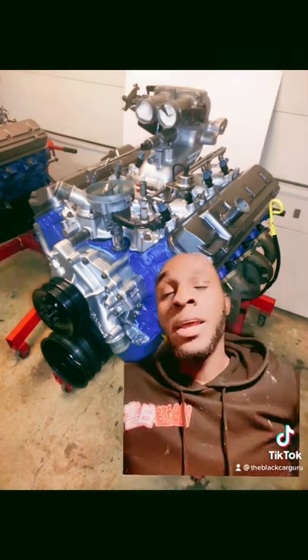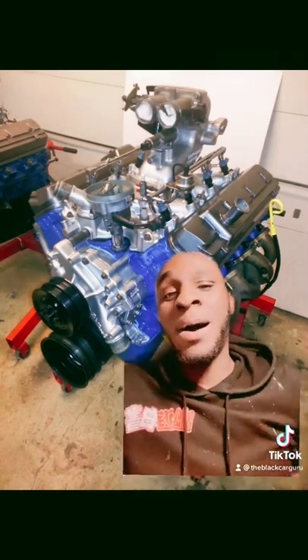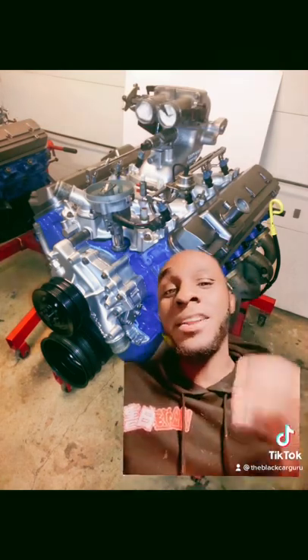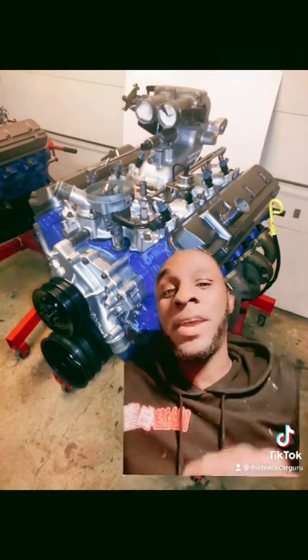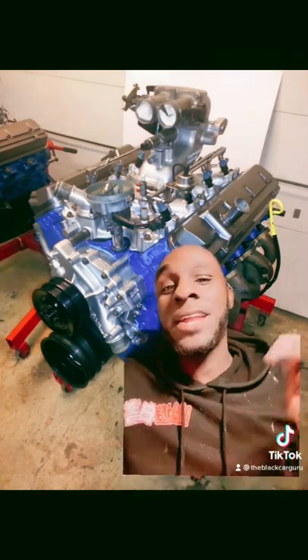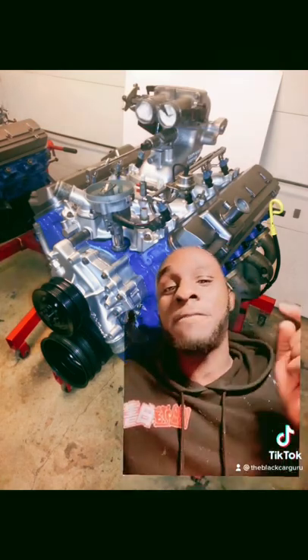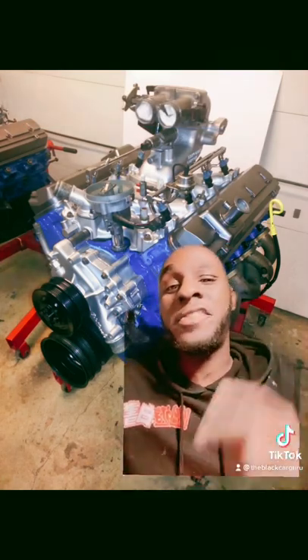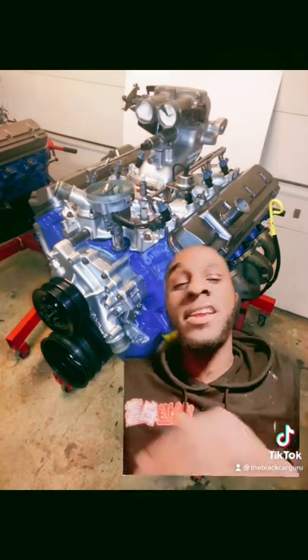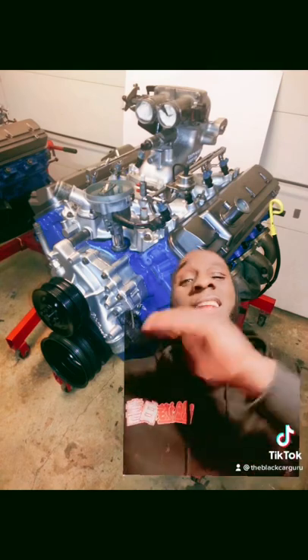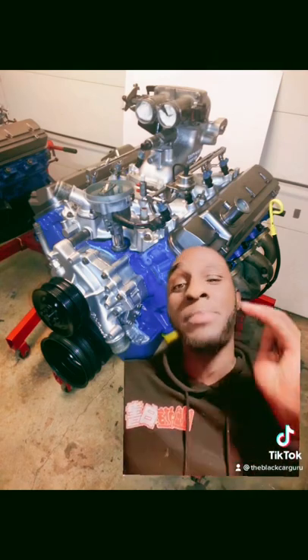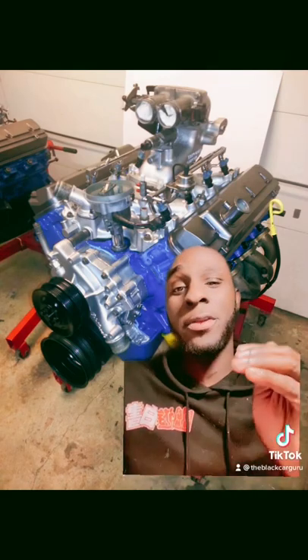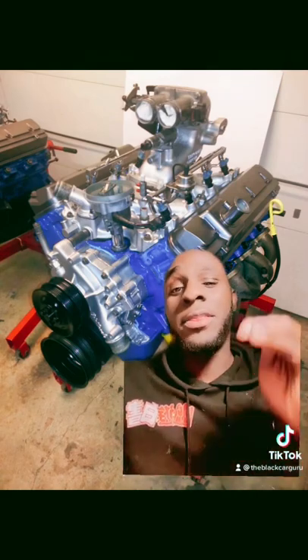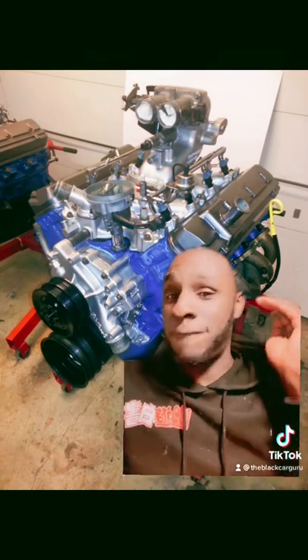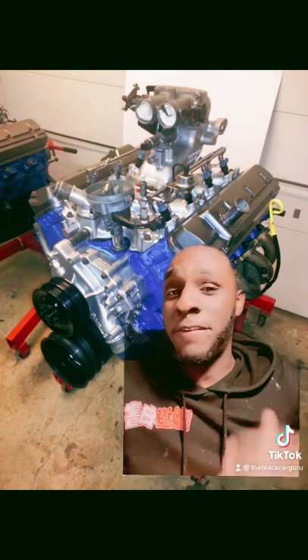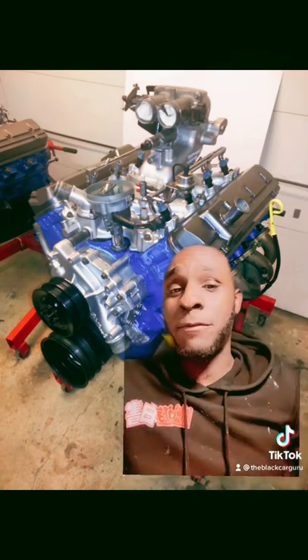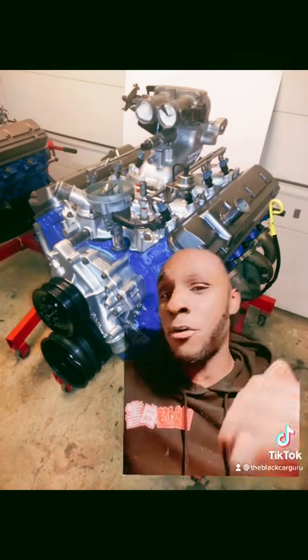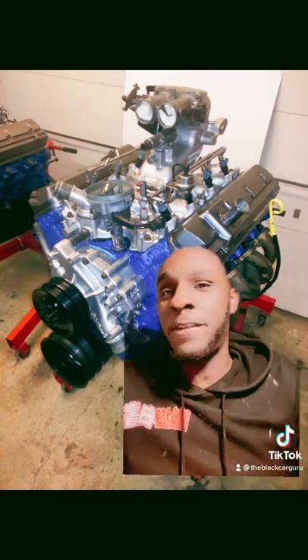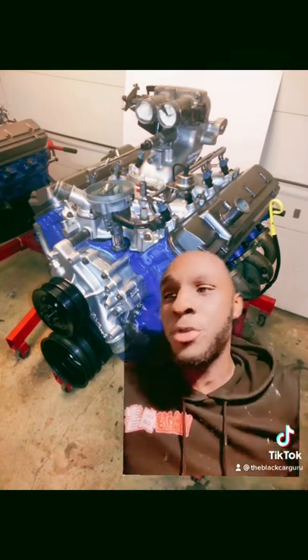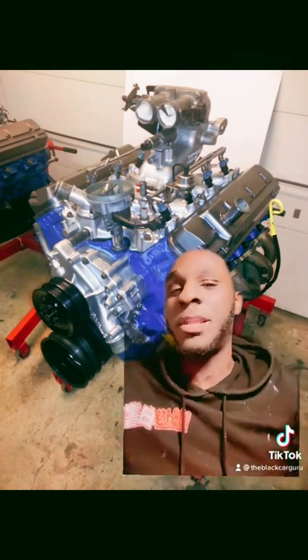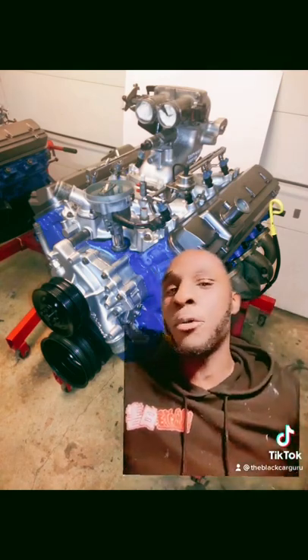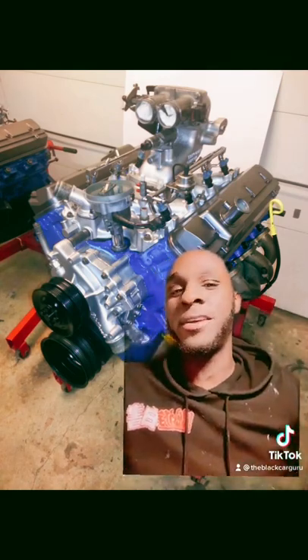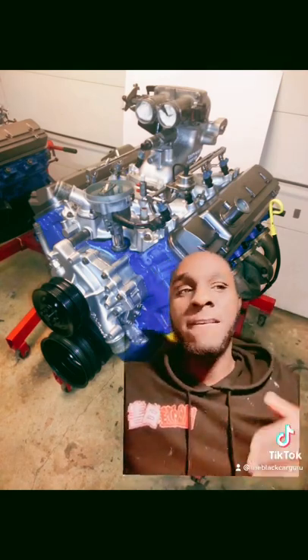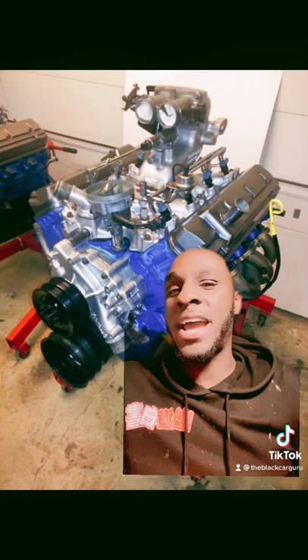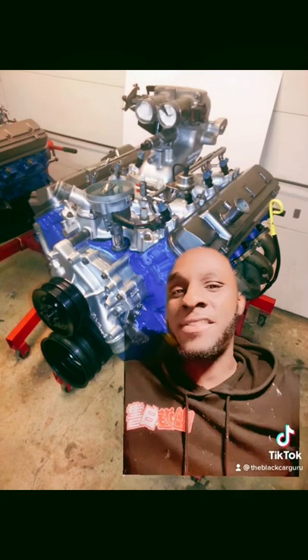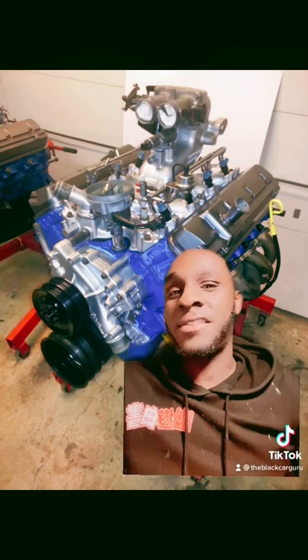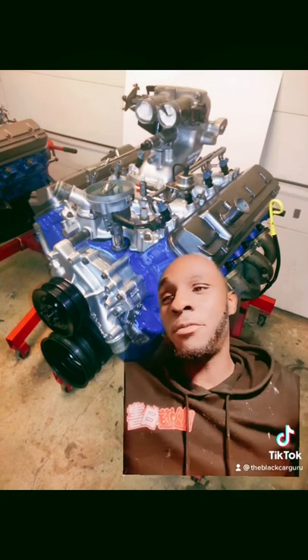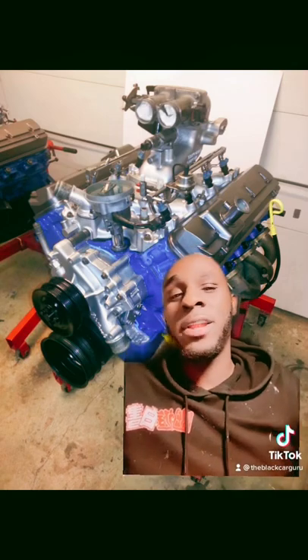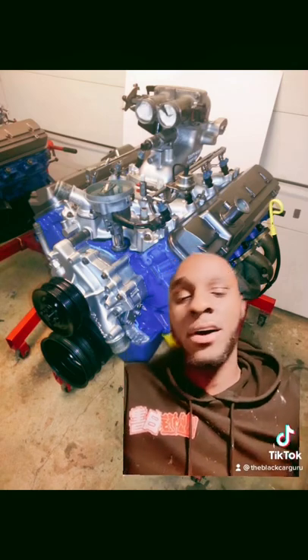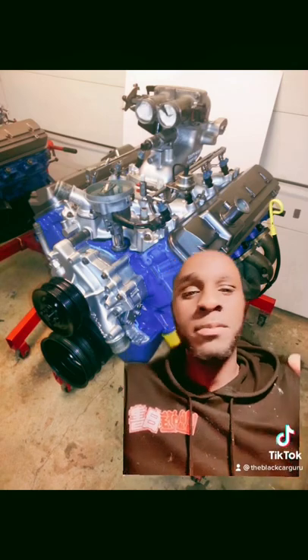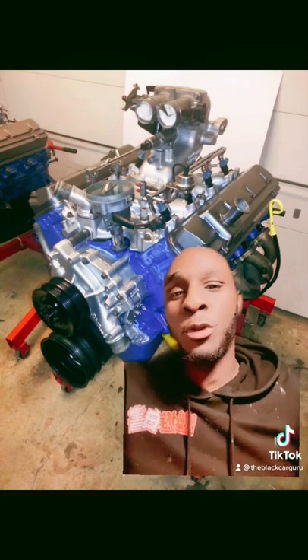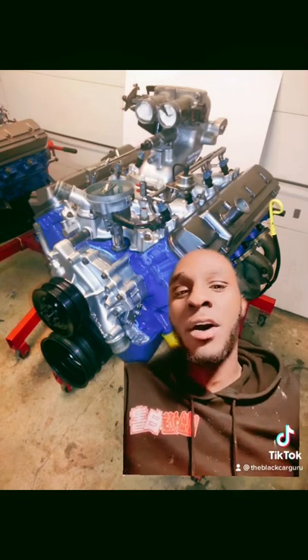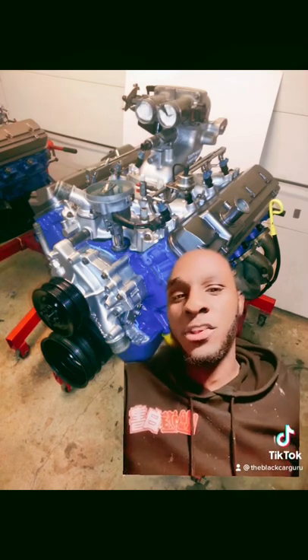In my honest opinion, I think the 460 is a lot better than the 454. The 454, you can only bore it to 496 before you run into cylinder wall issues.